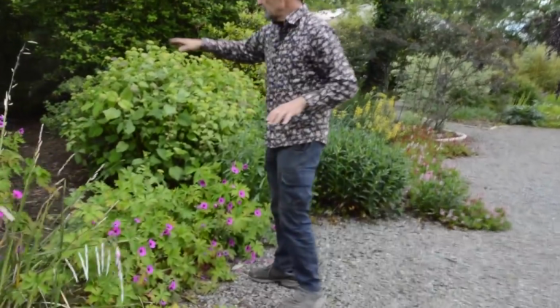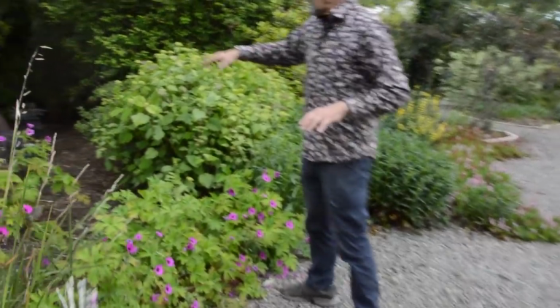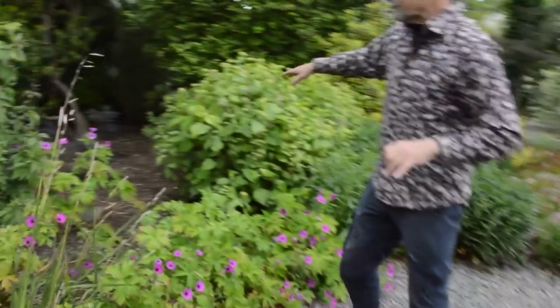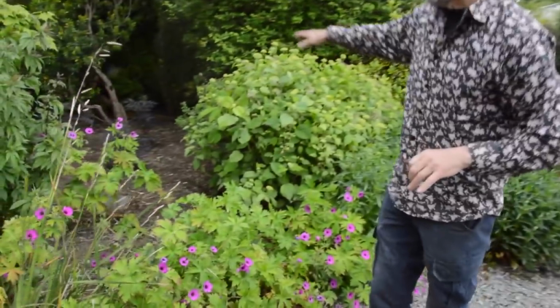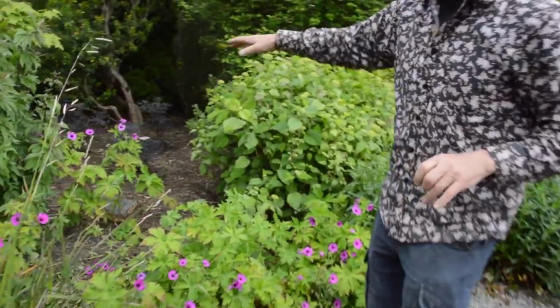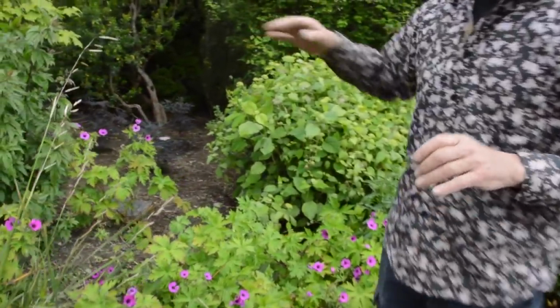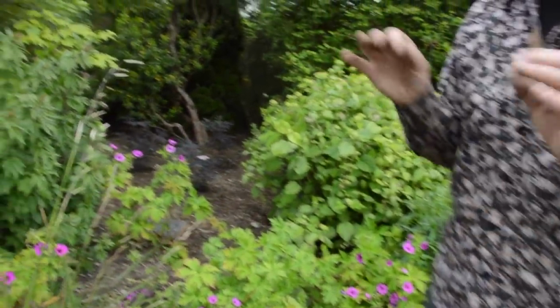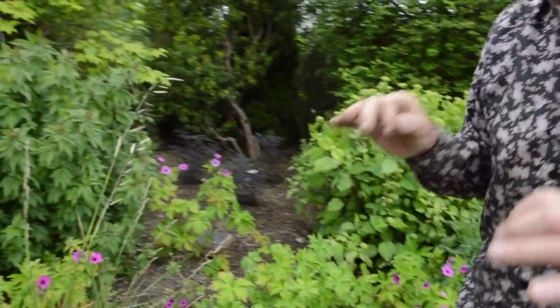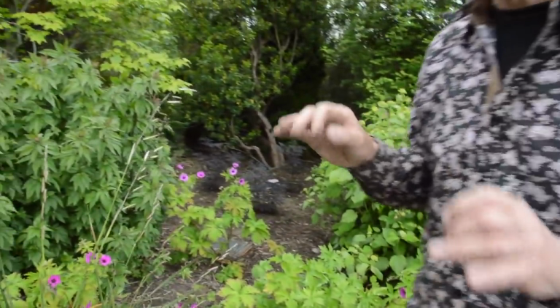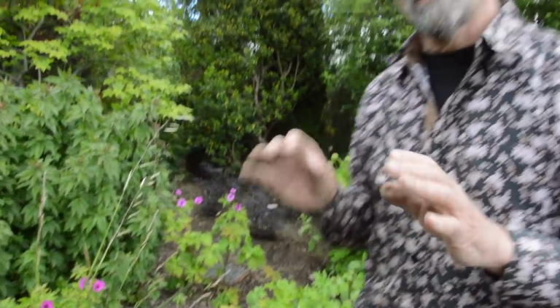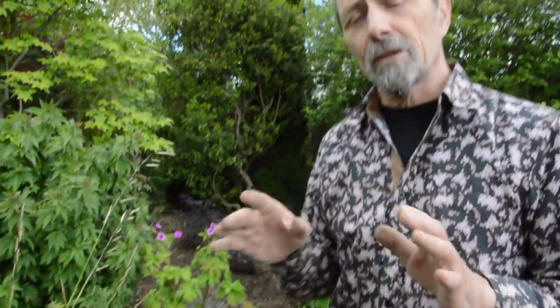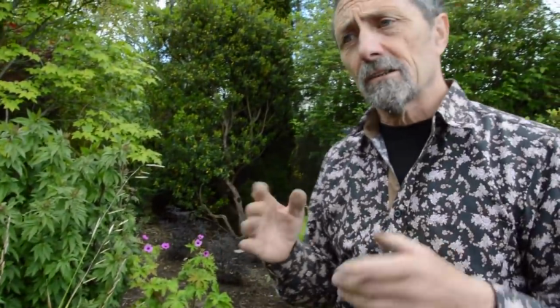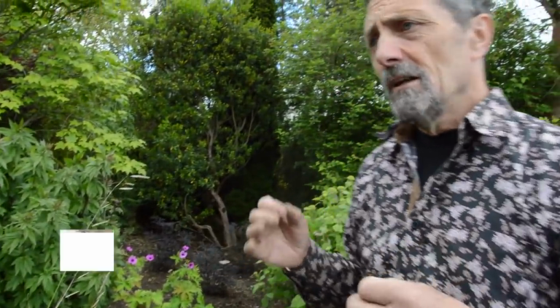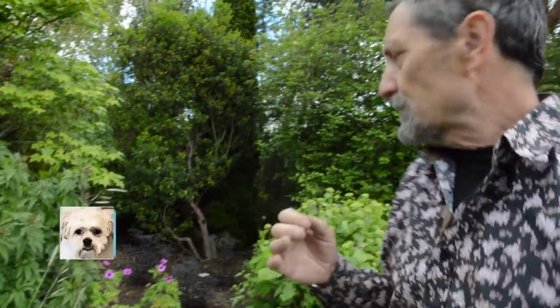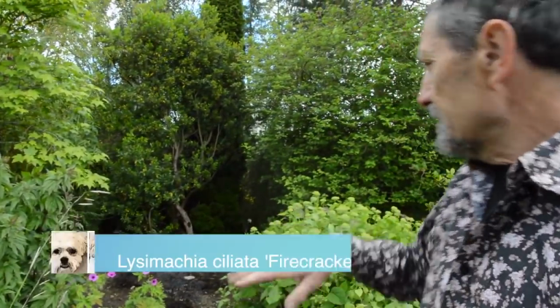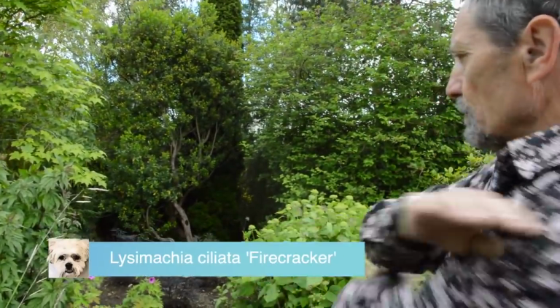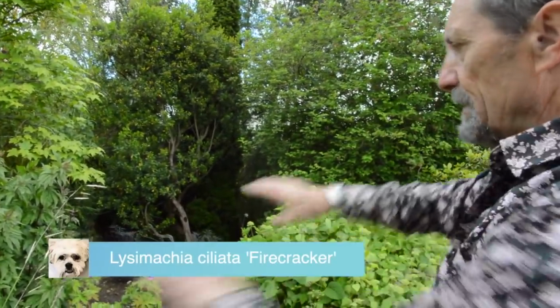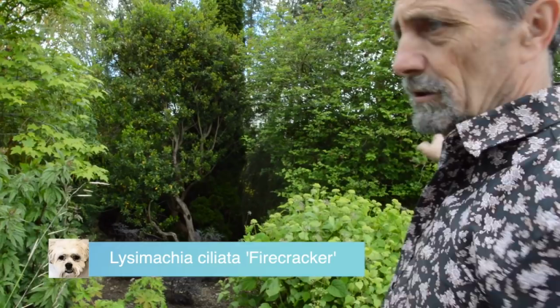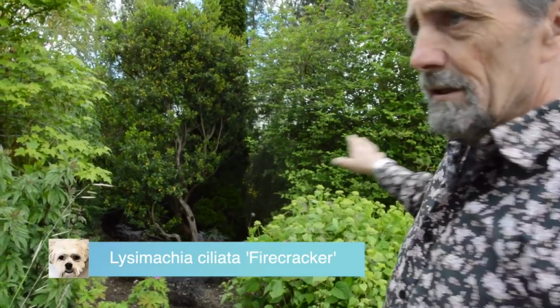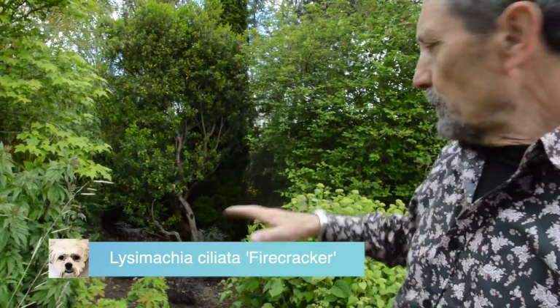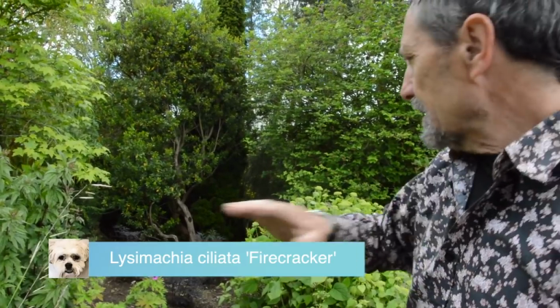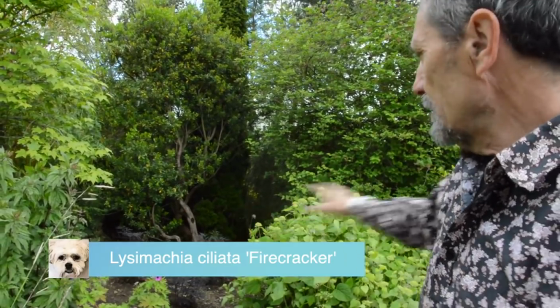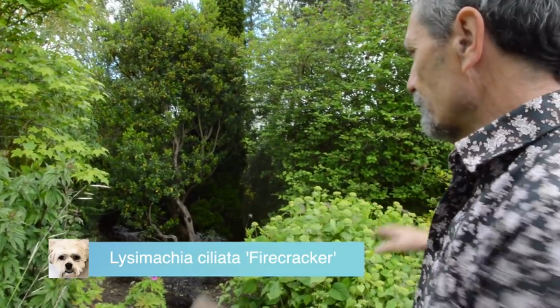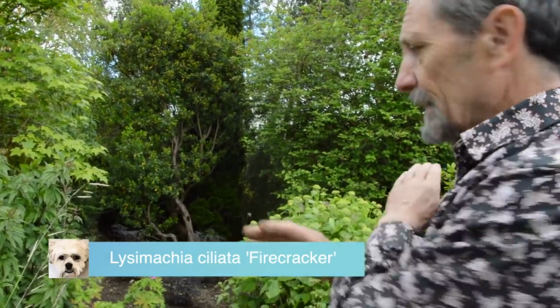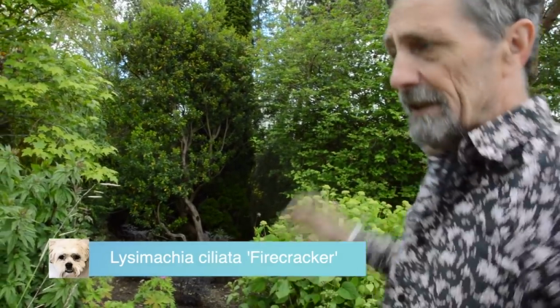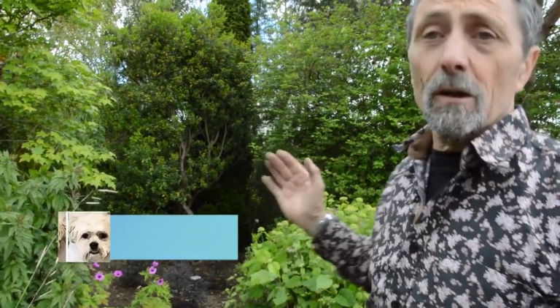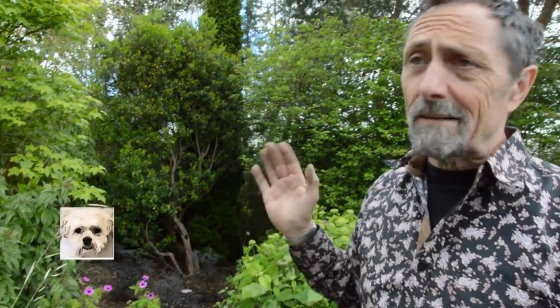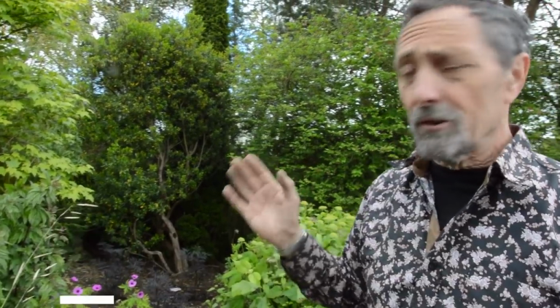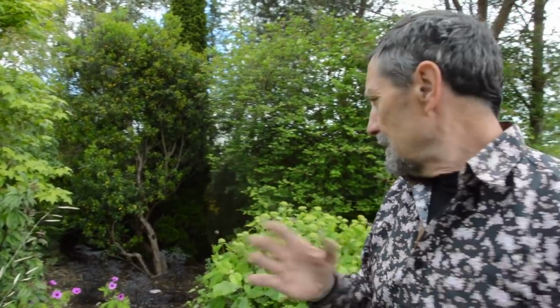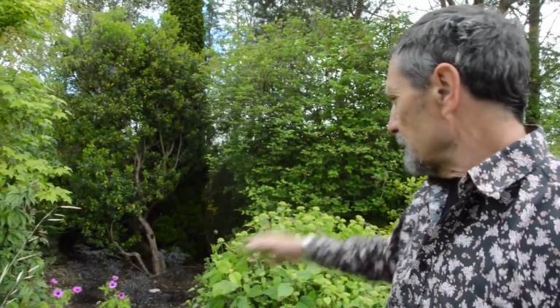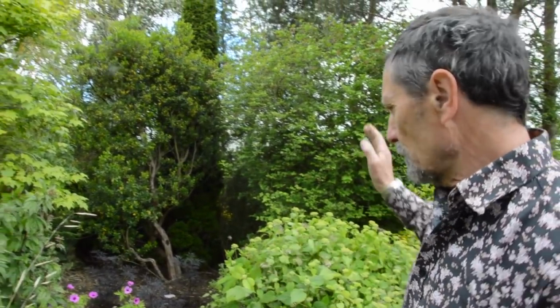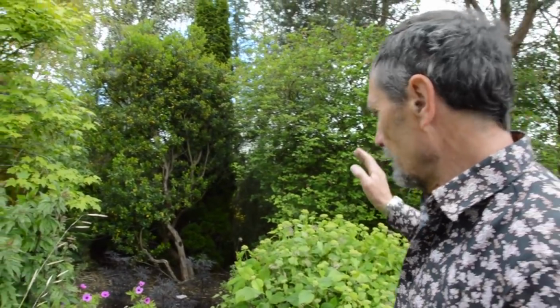We had a big problem here. I planted Lysimachia ciliata 'Firecracker' about ten years ago and it completely took over, so we had to get it all out. It's a really terrible runner, so we took it all out.